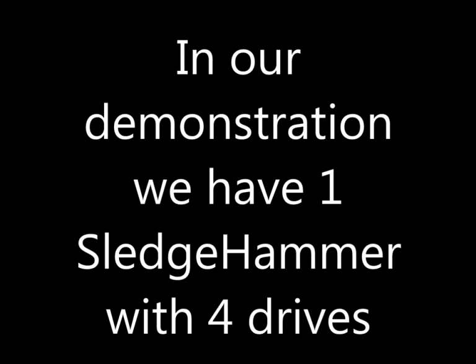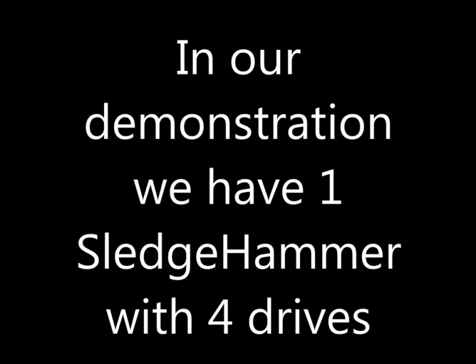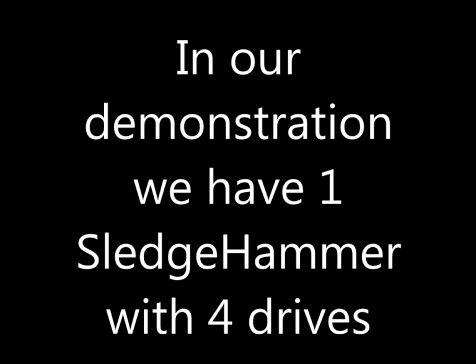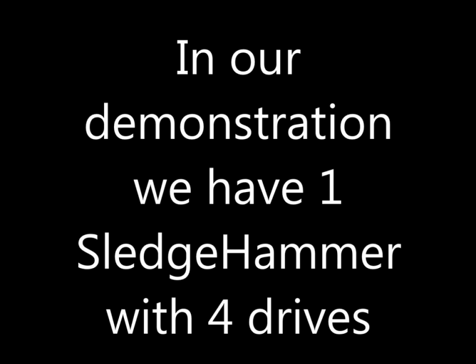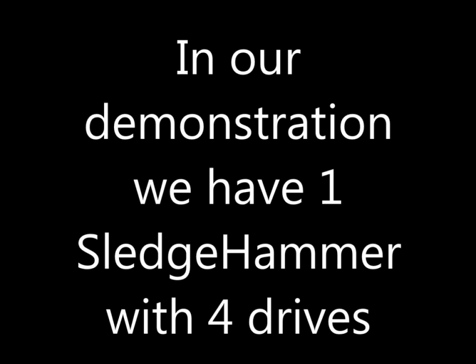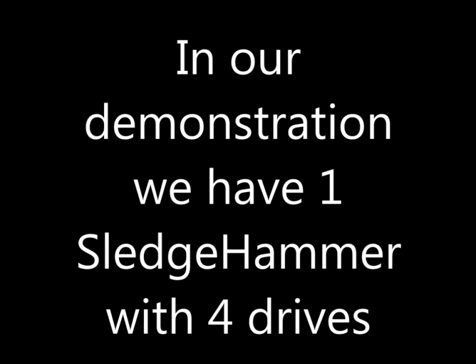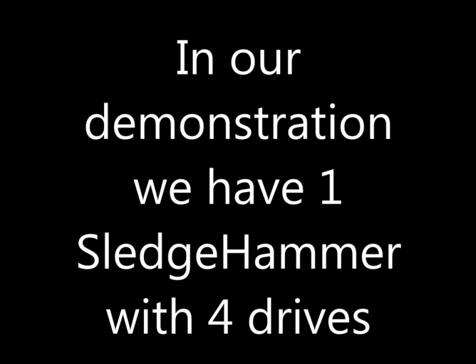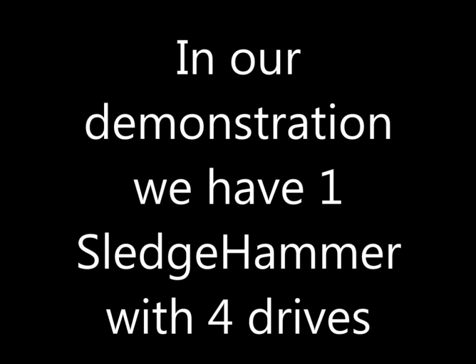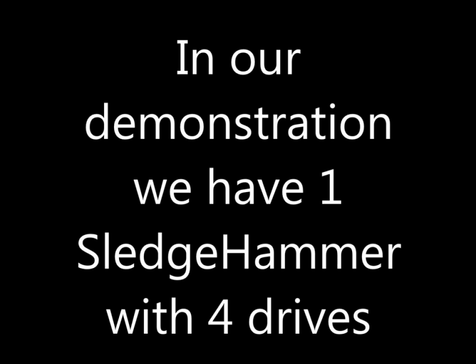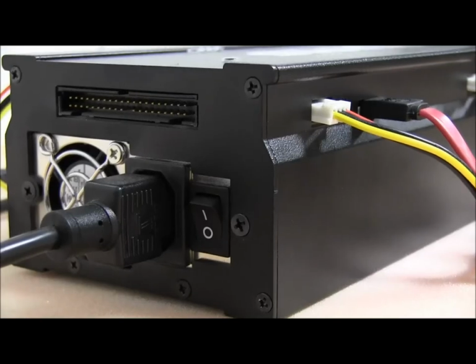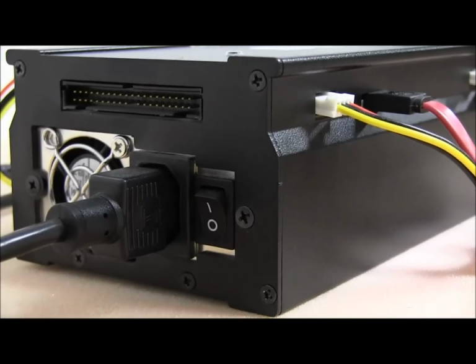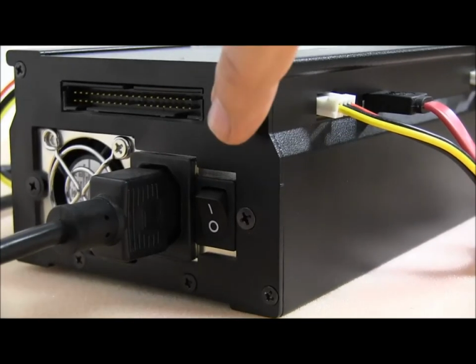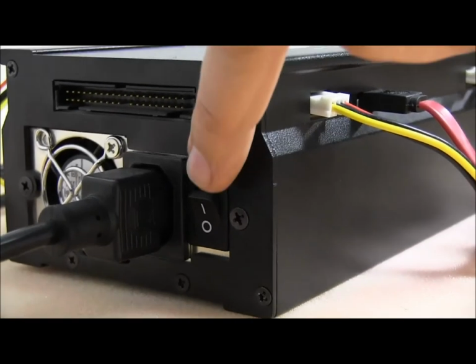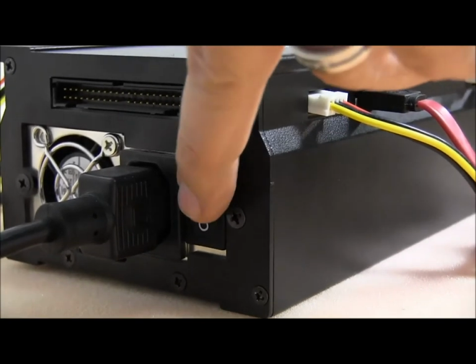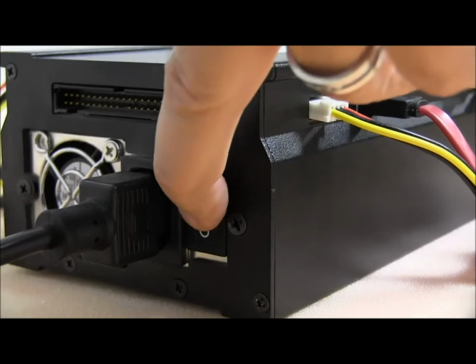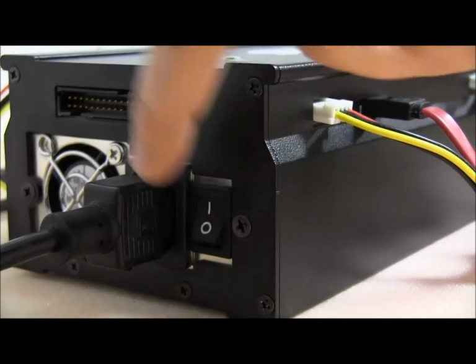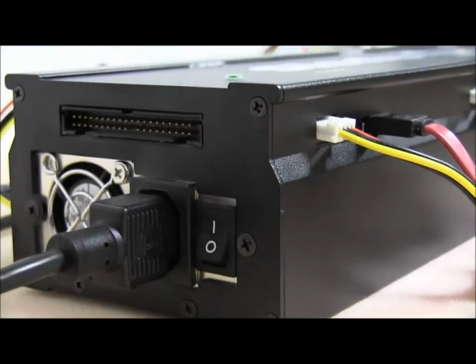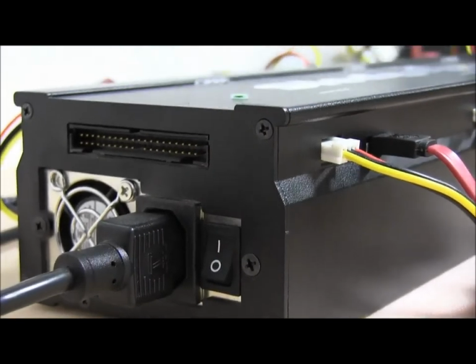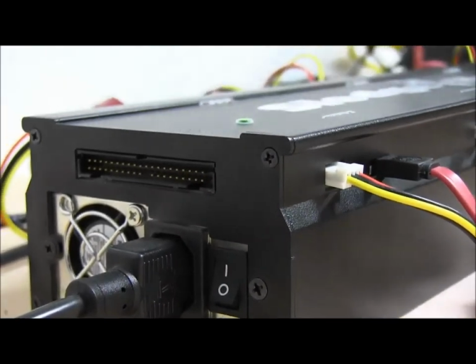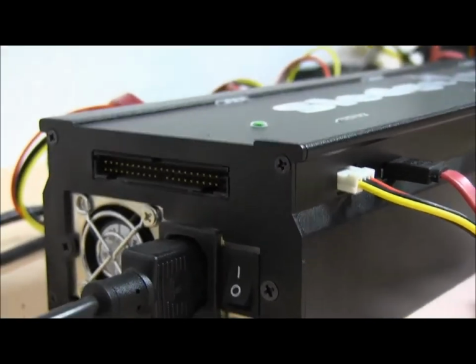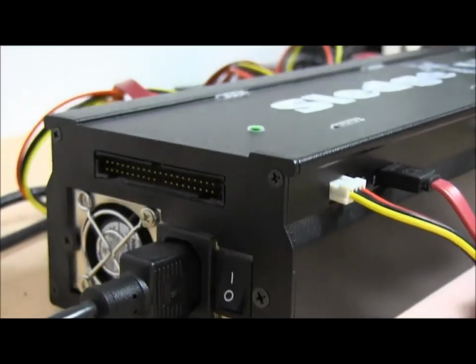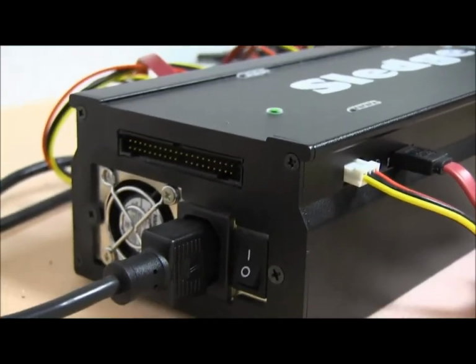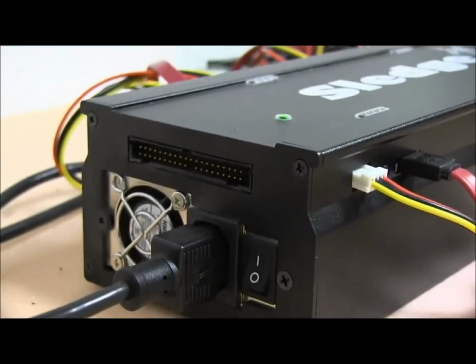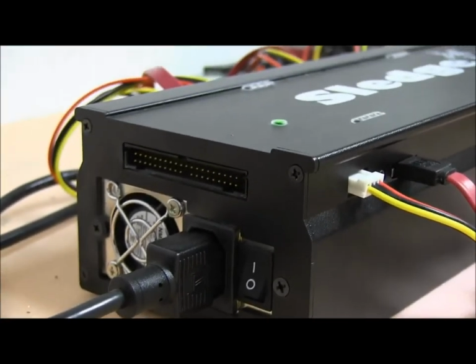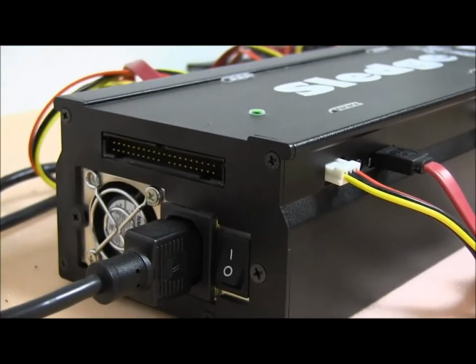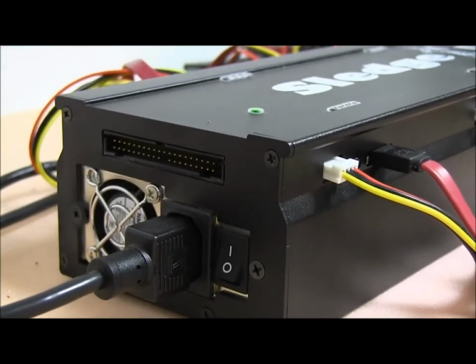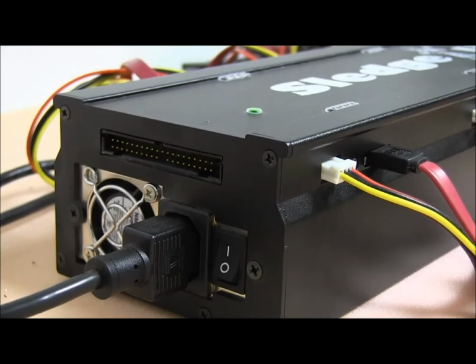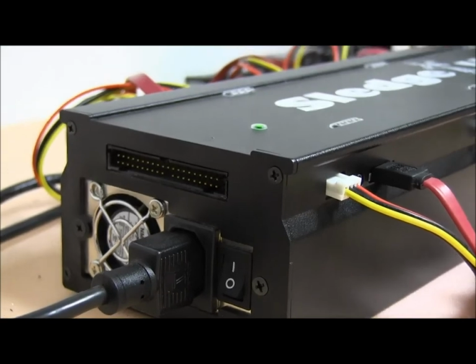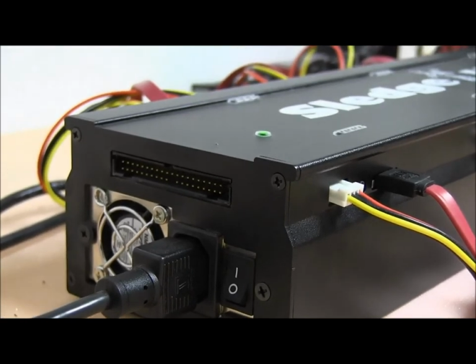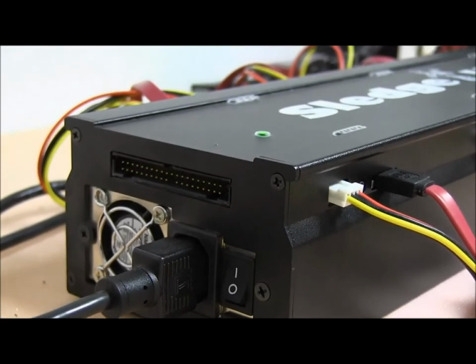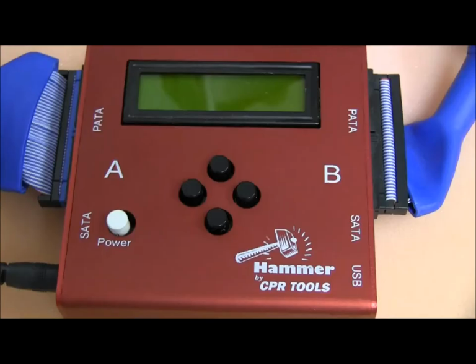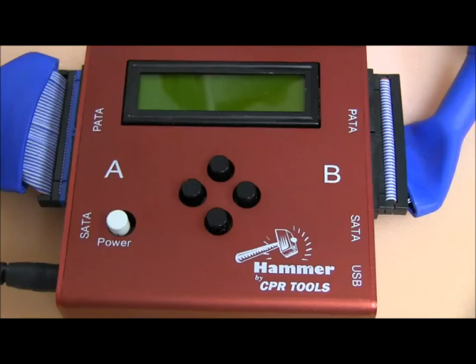In our demo we're going to have one Sledgehammer with four drives. First thing we do is connect all the hard drives that we want to eradicate and then turn on the Sledgehammer. Once we turn on the Sledgehammer, we go over to our Hammer, which is connected via the cable.